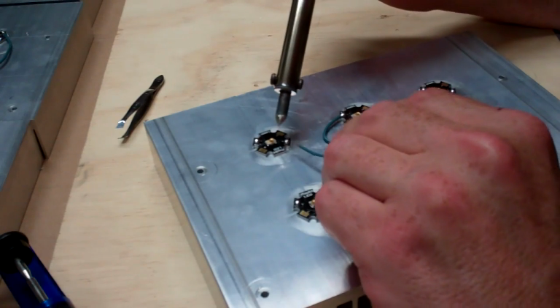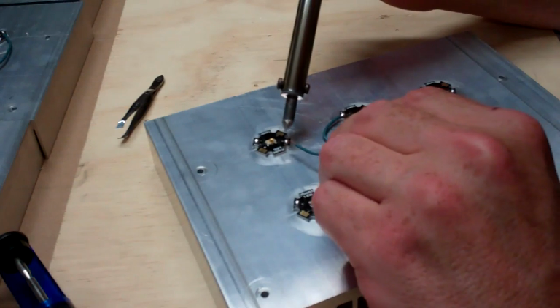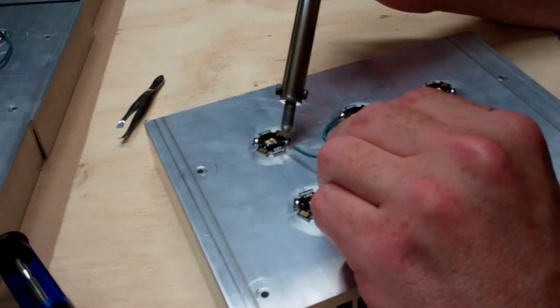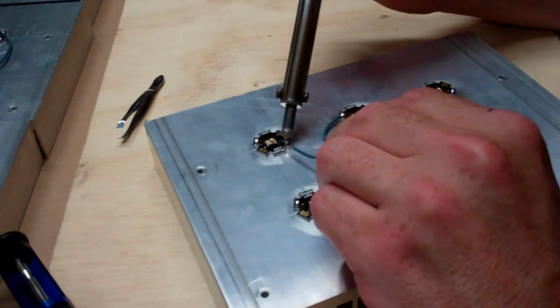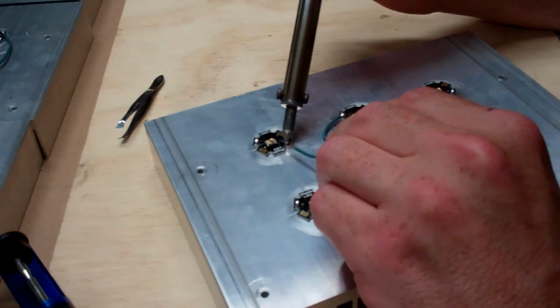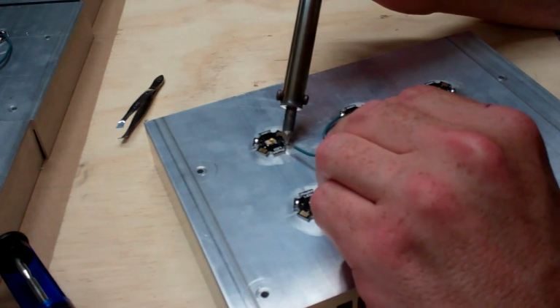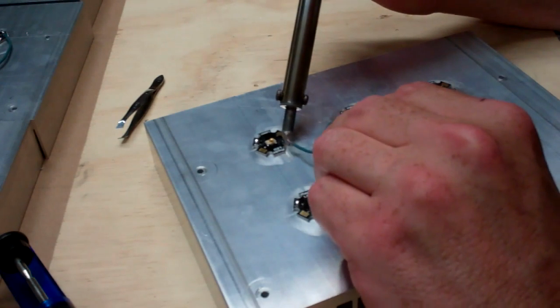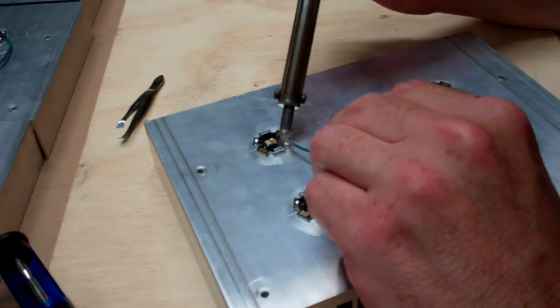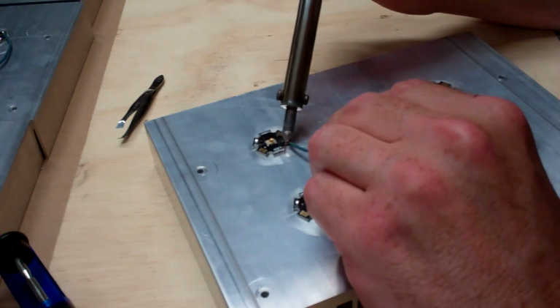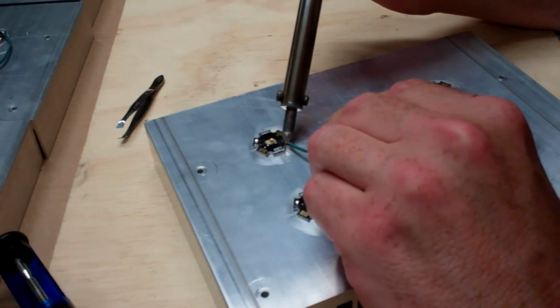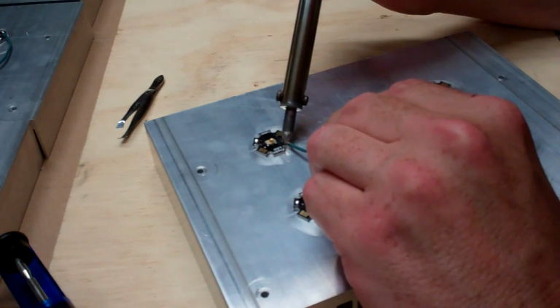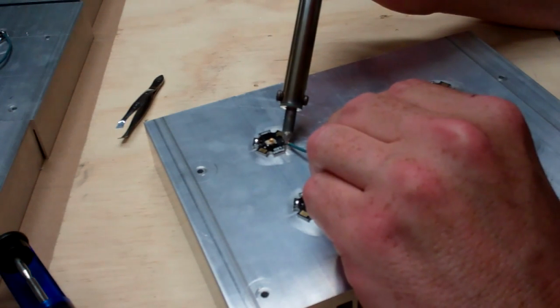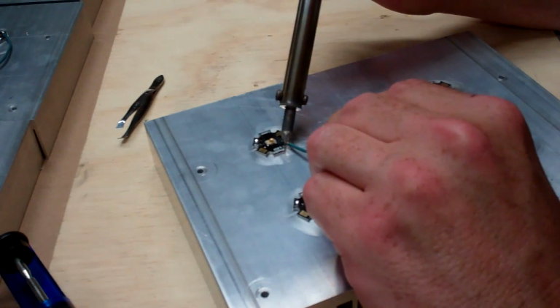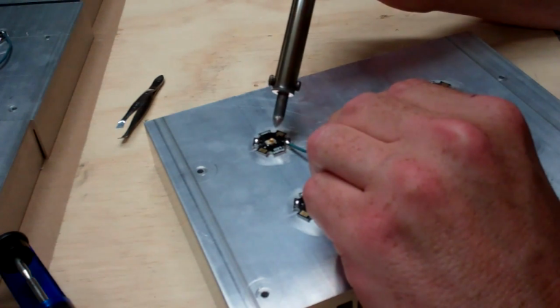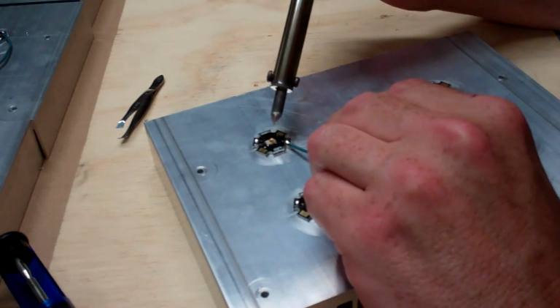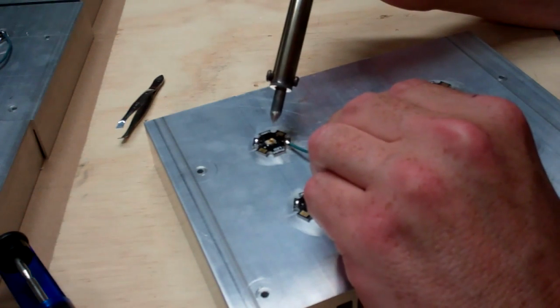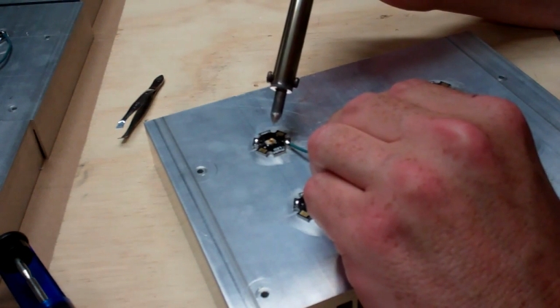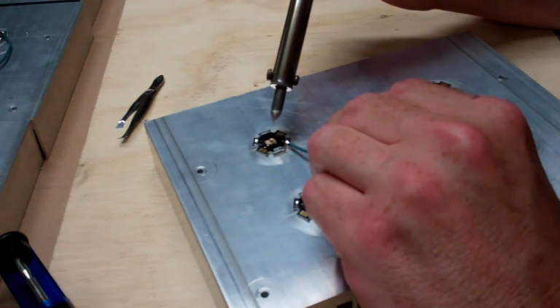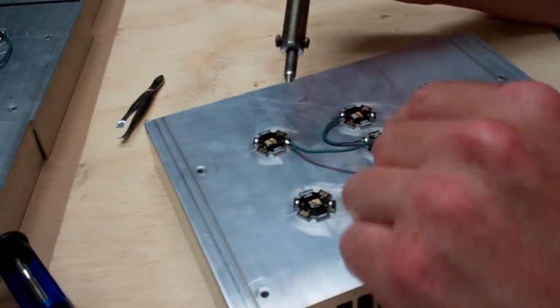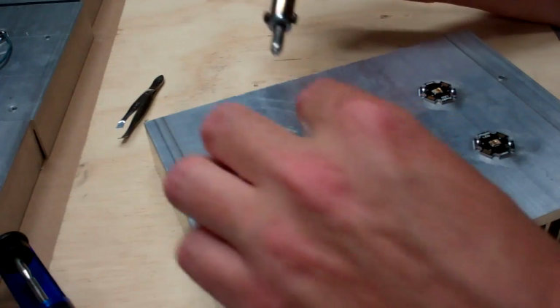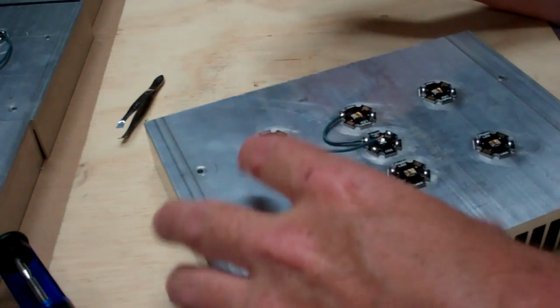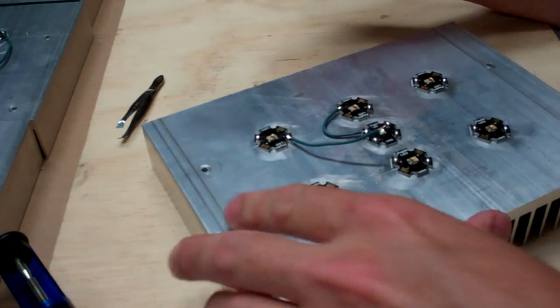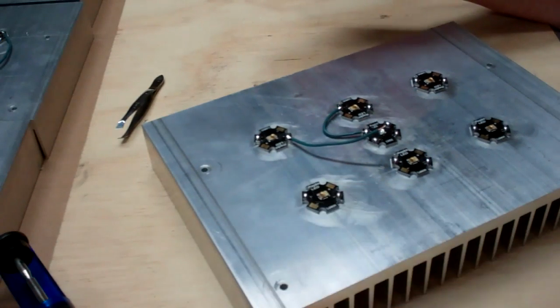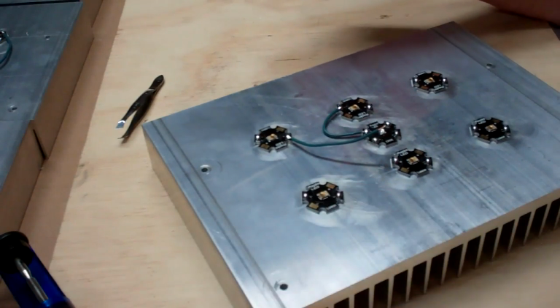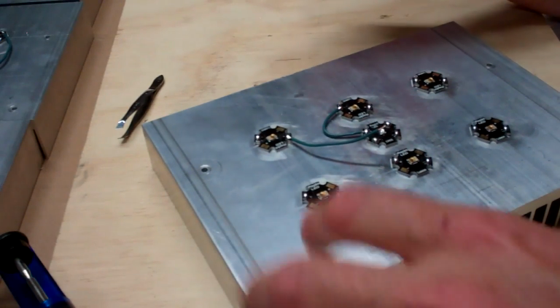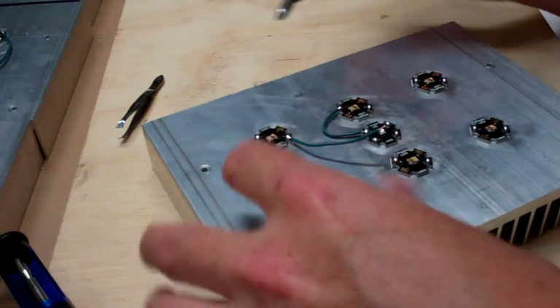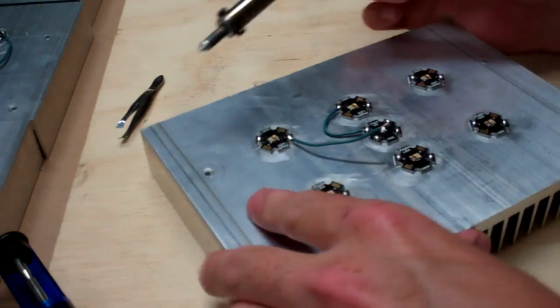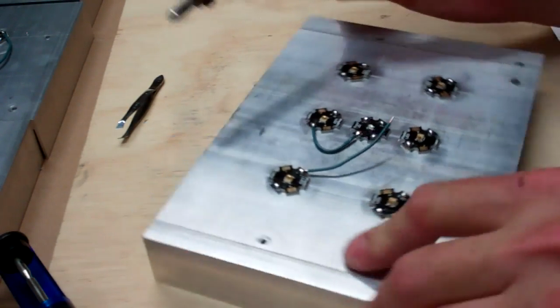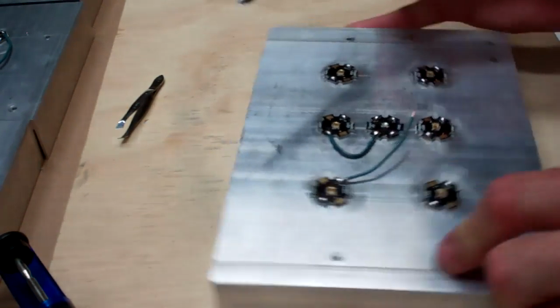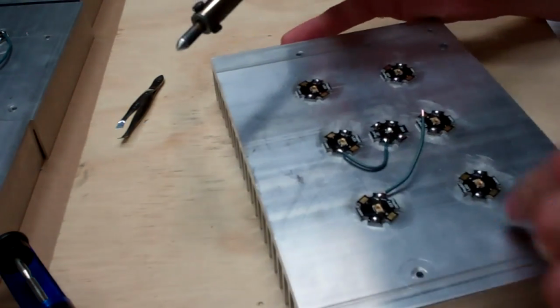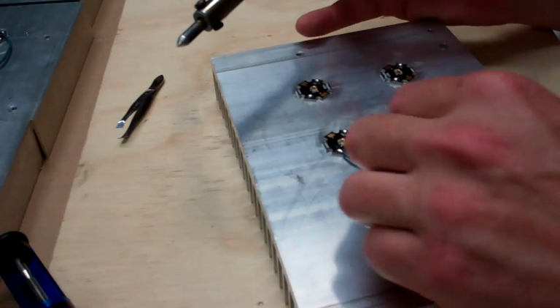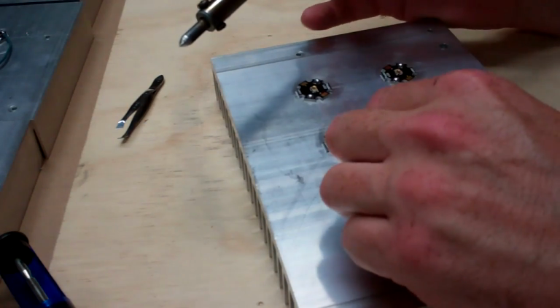So I do this, and you notice sometimes I touch the wire — you don't necessarily need to touch the wire and get it hot, at least I don't think you do. Just a little bit like that.